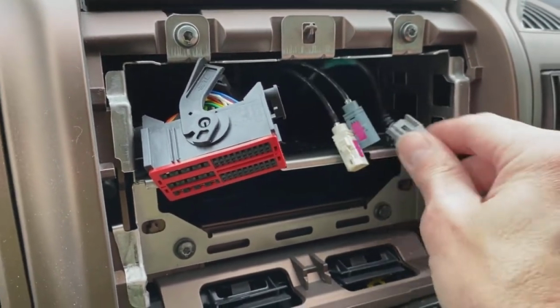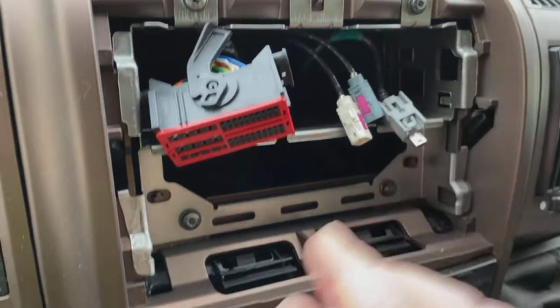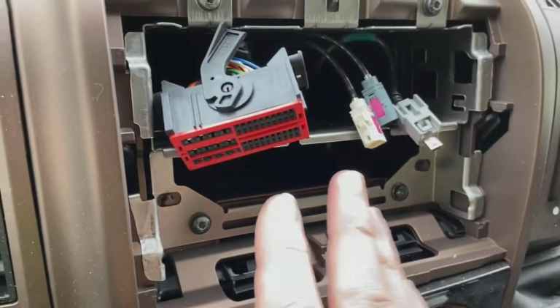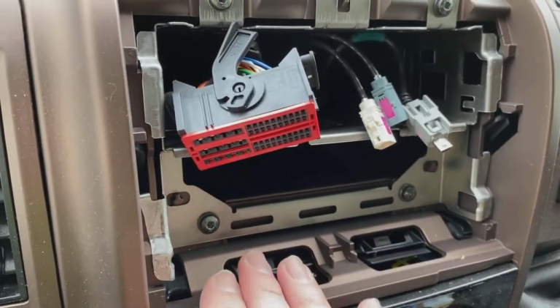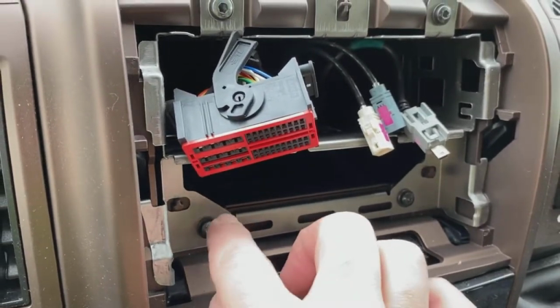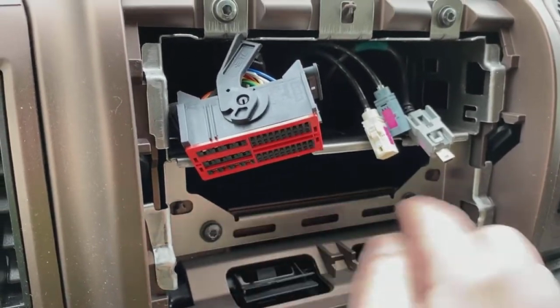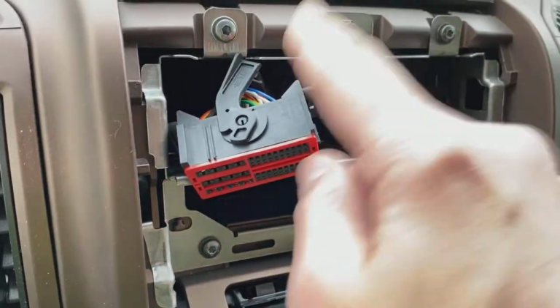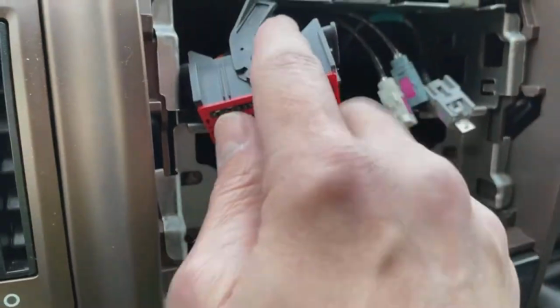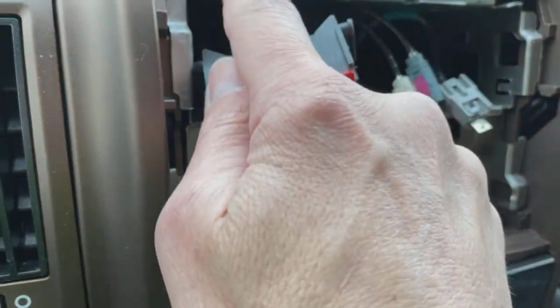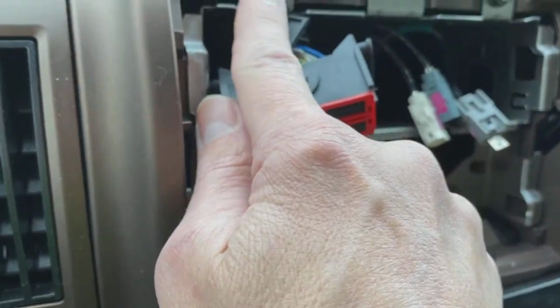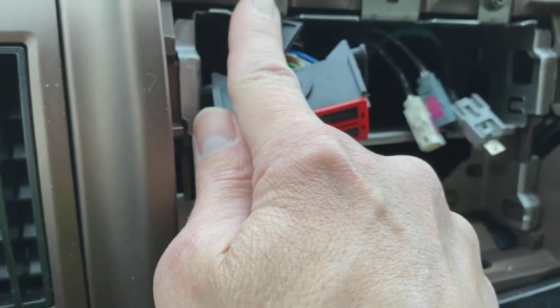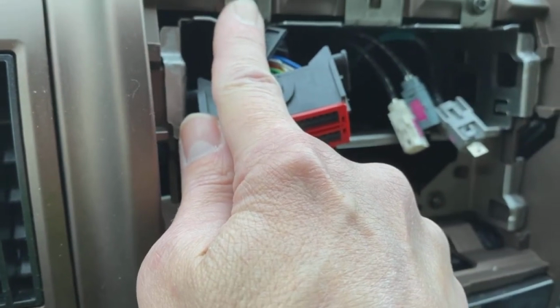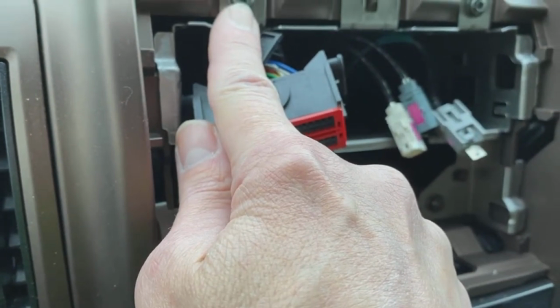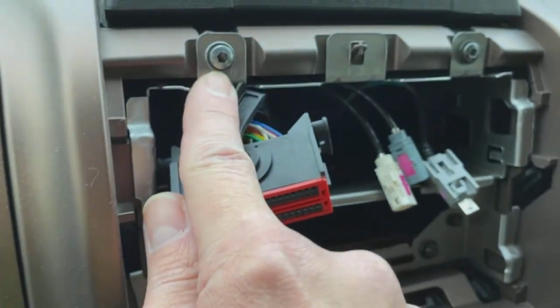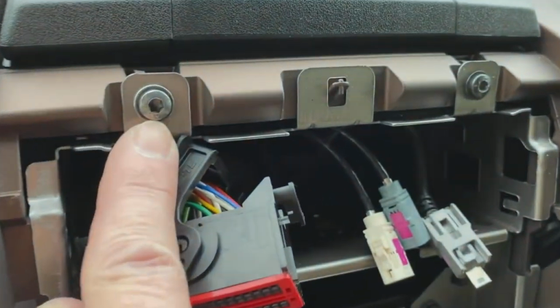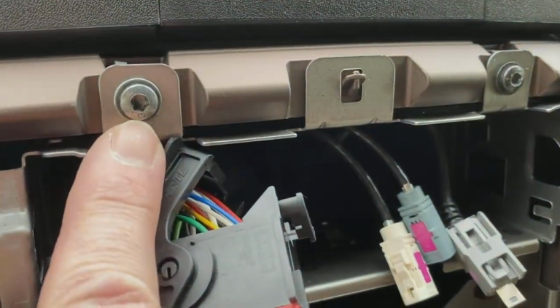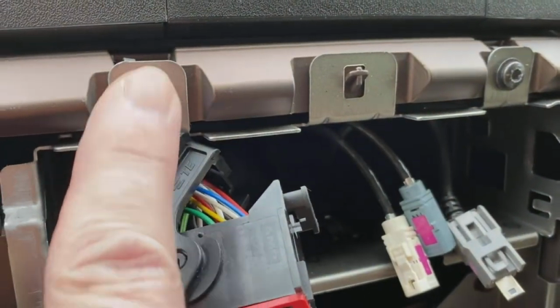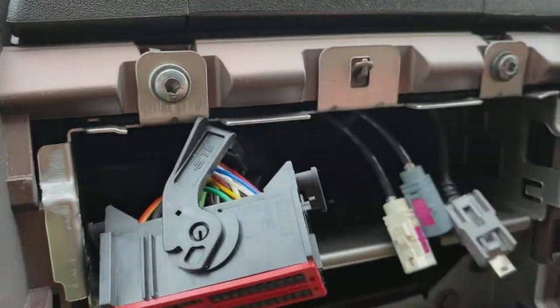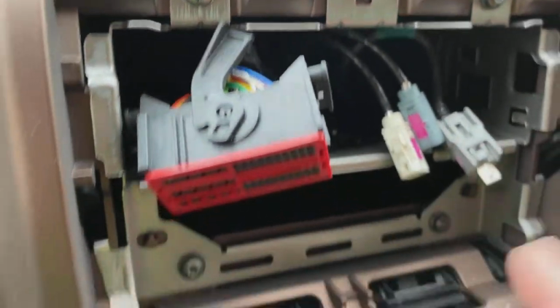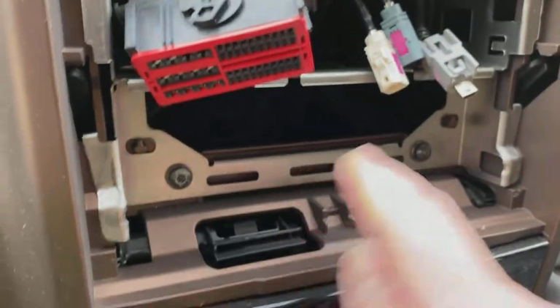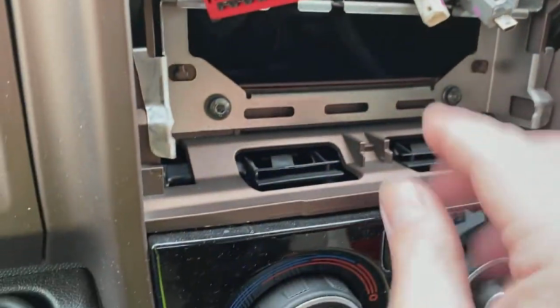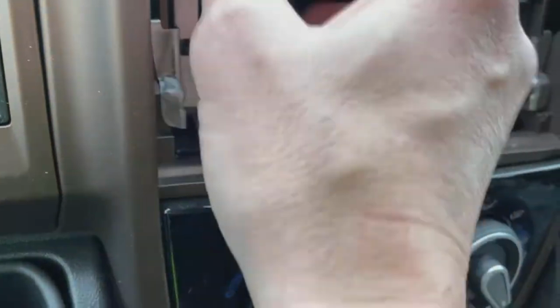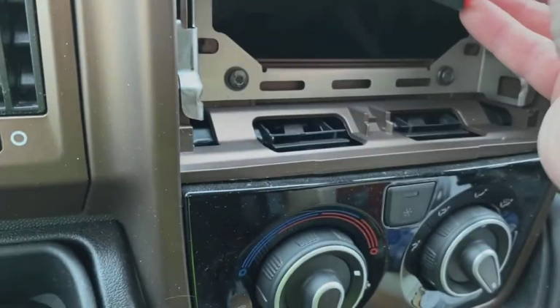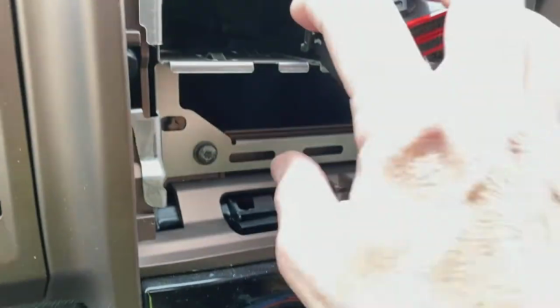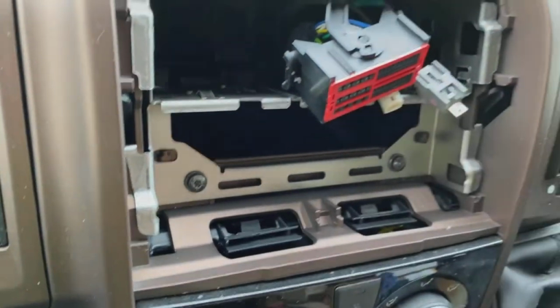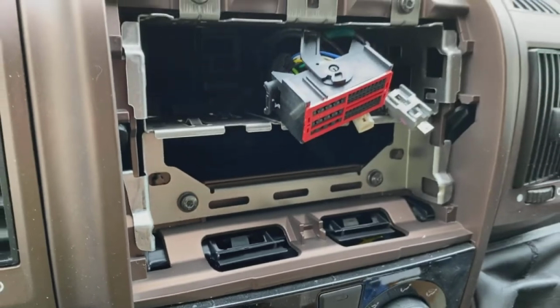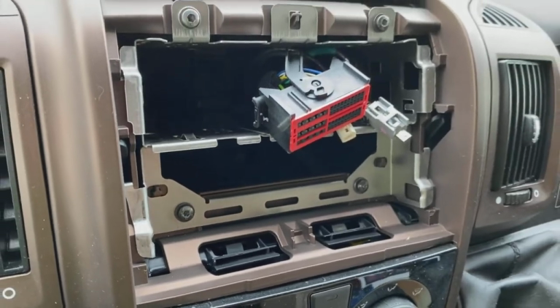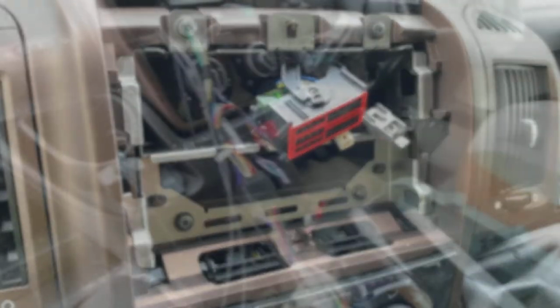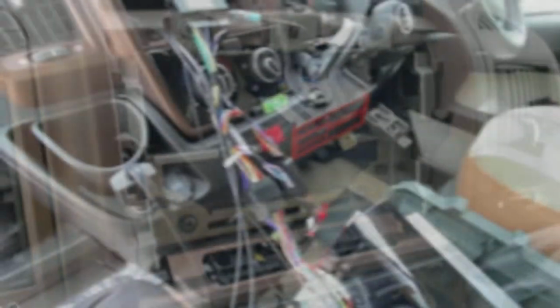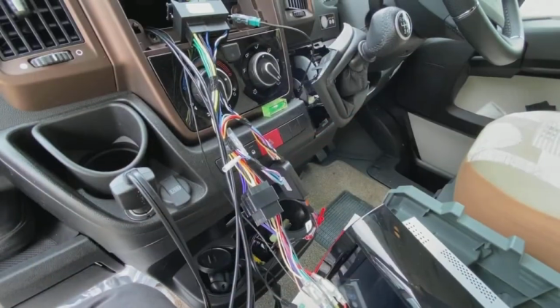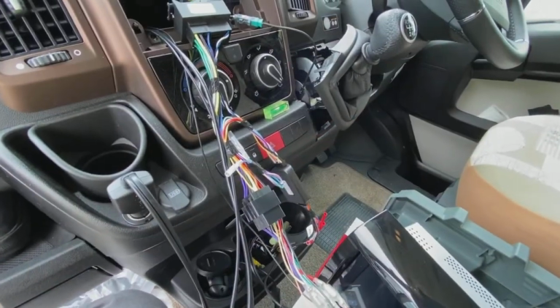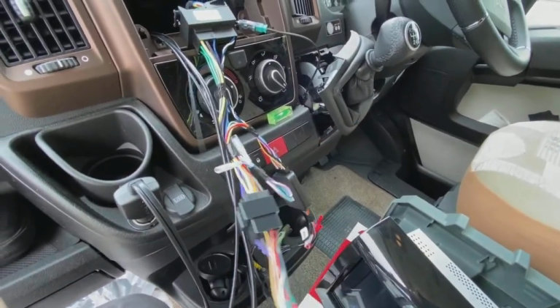The next thing we're going to do is remove the cage. You're going to need your TX25 driver — go in one, two, three, four — and we're going to remove the entire cage.